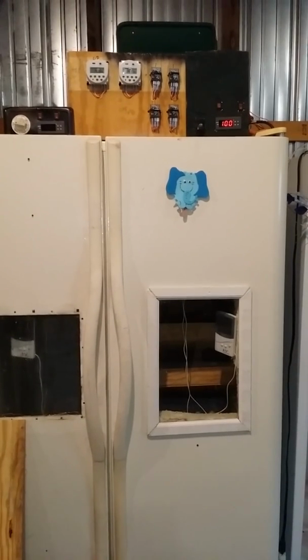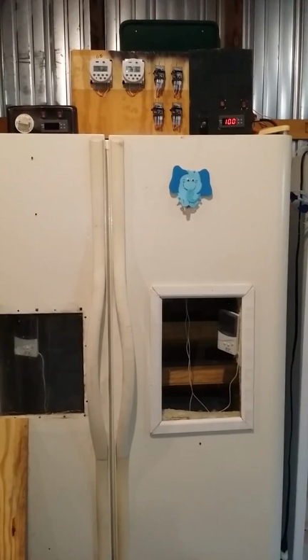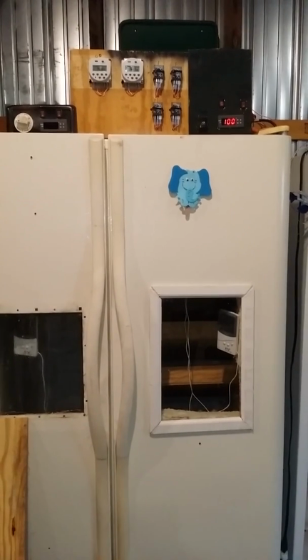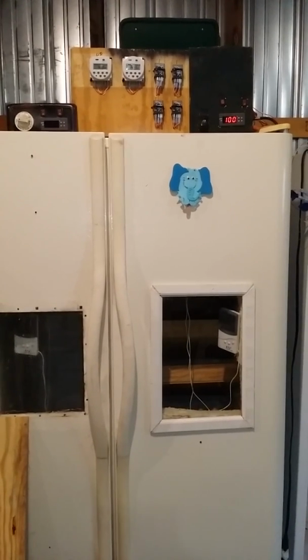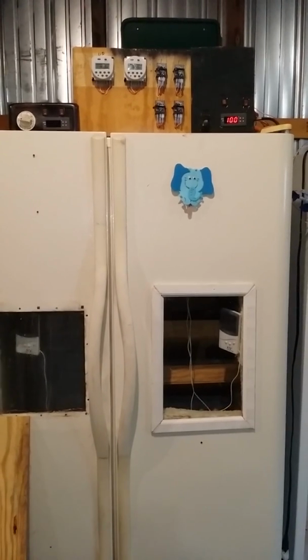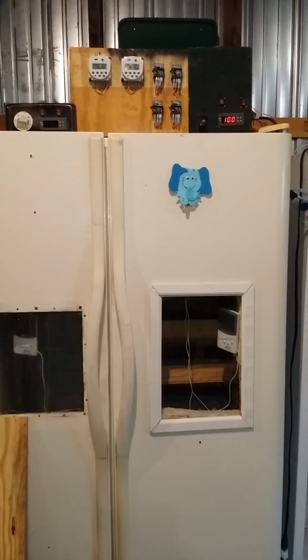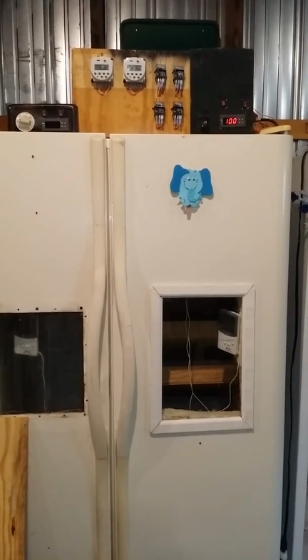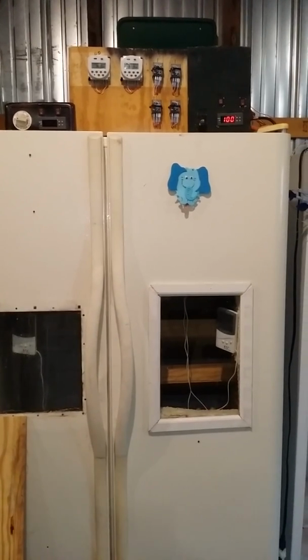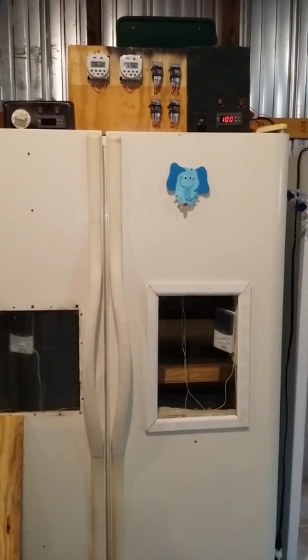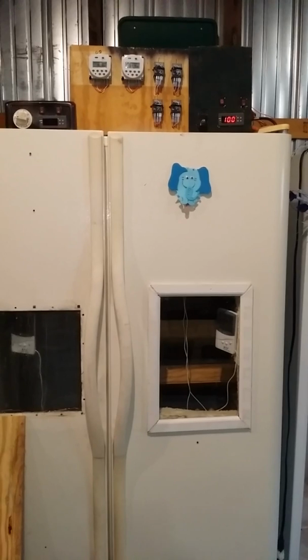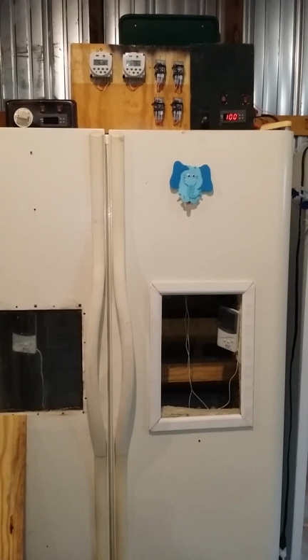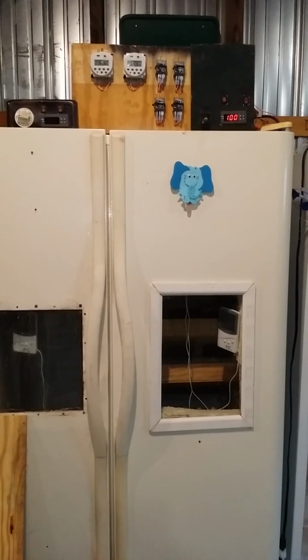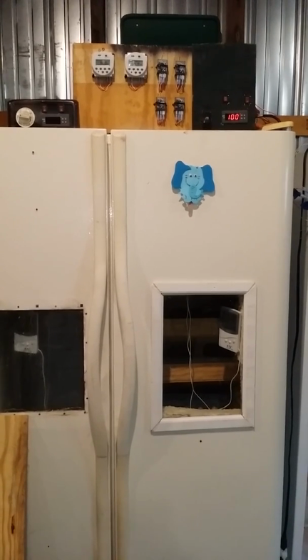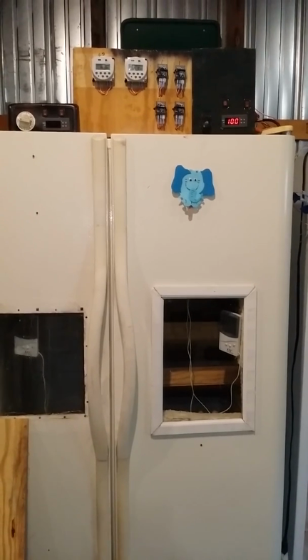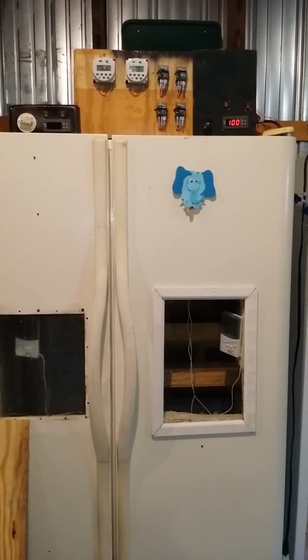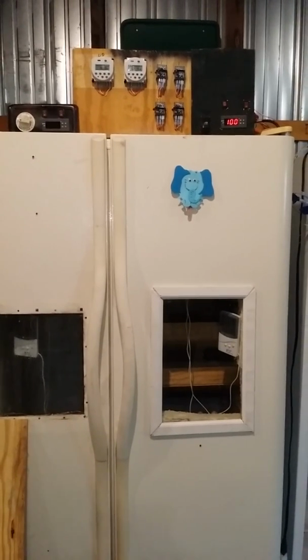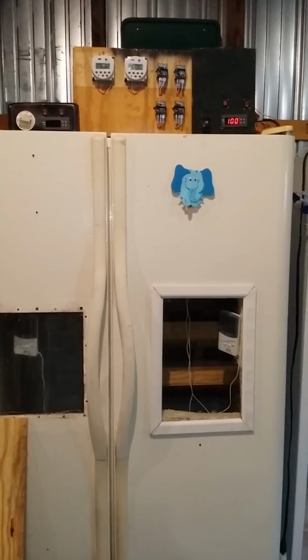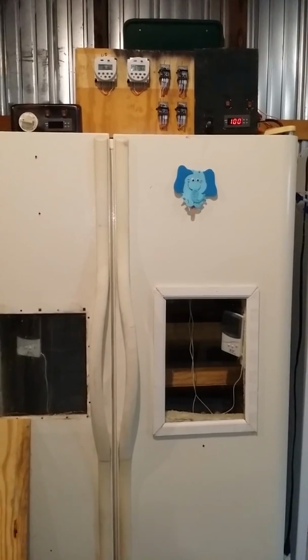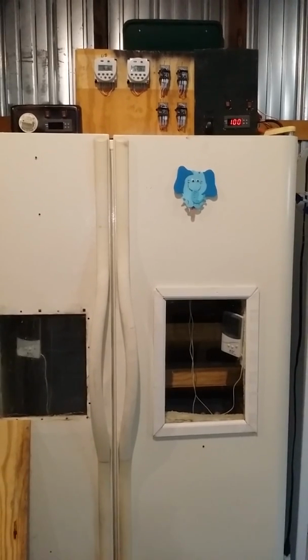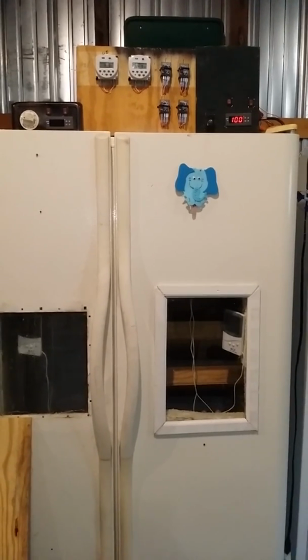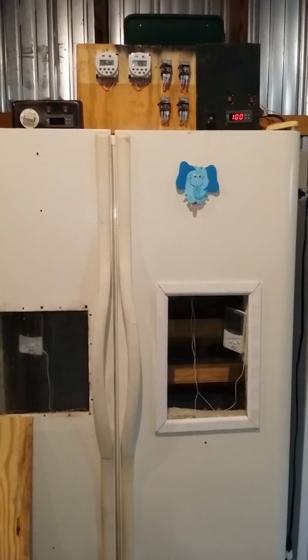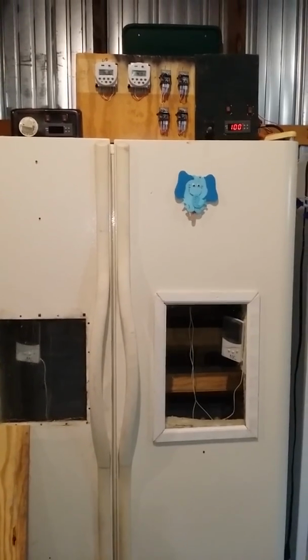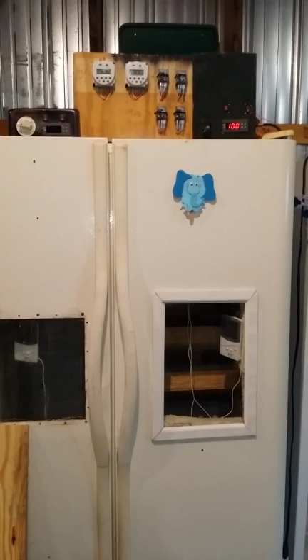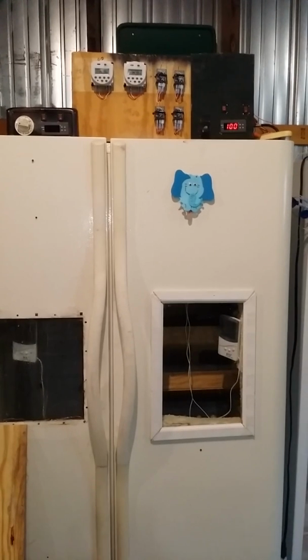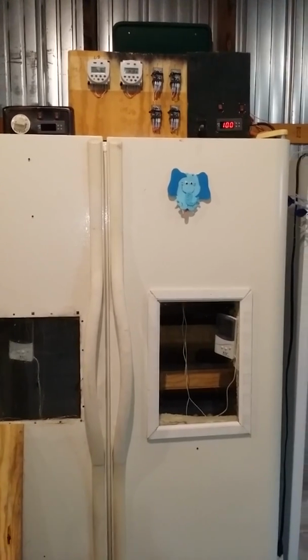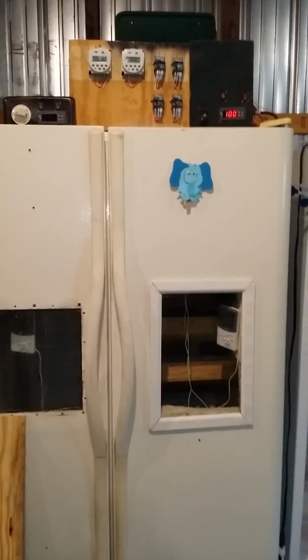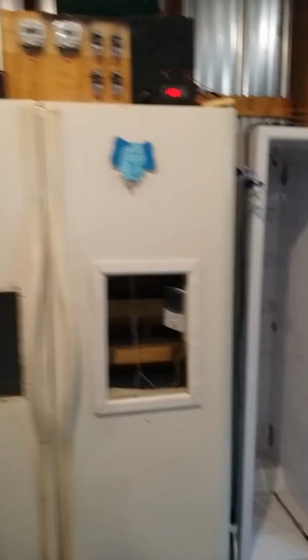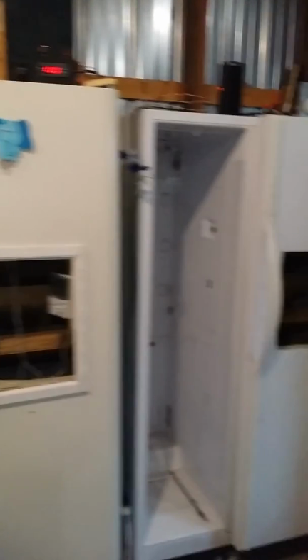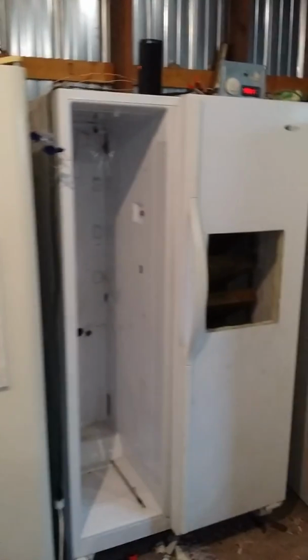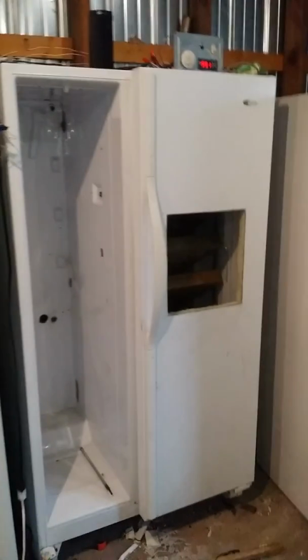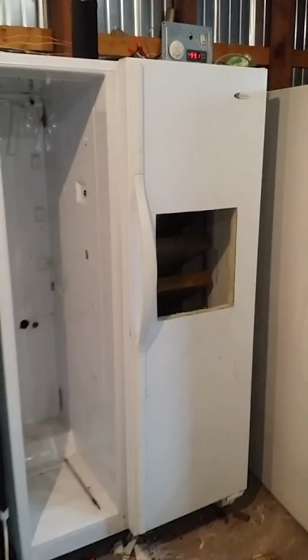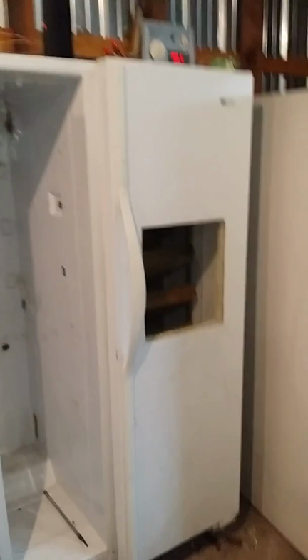This is a self-made, cheap incubator from a refrigerator. We're almost wrapped up here. Last night I got everything wired, and we've been working on this incubator.